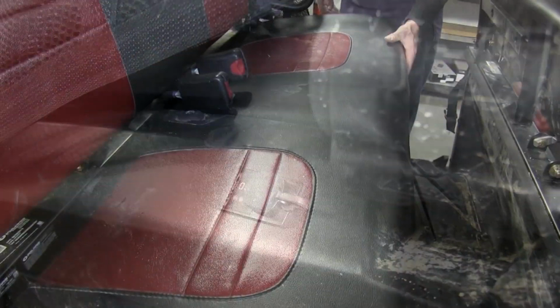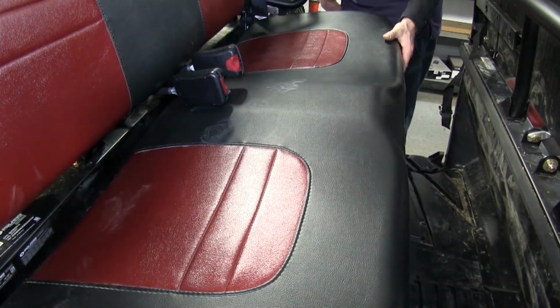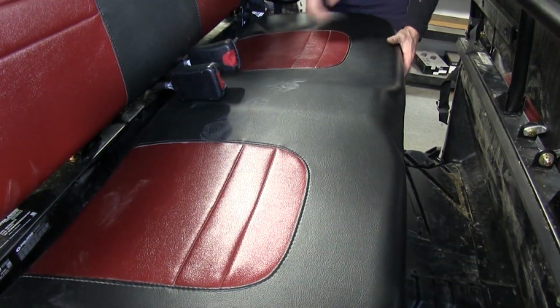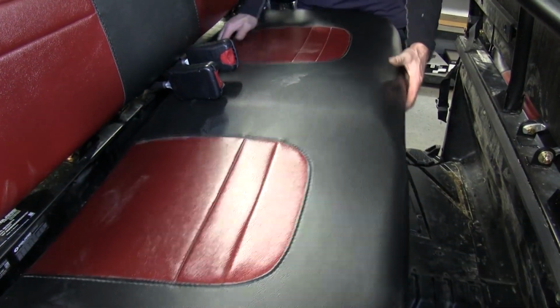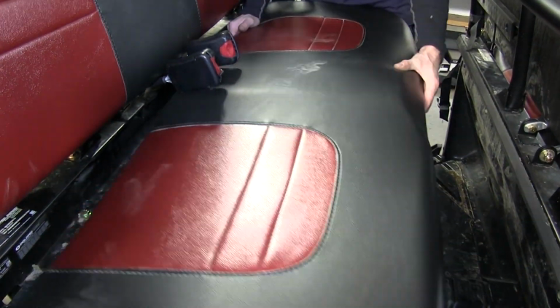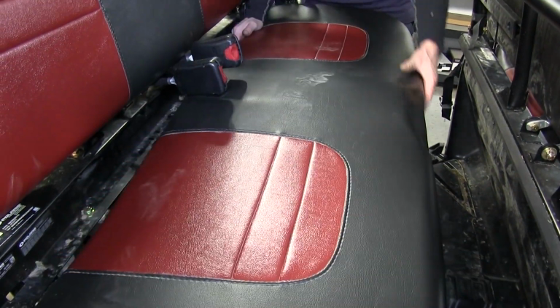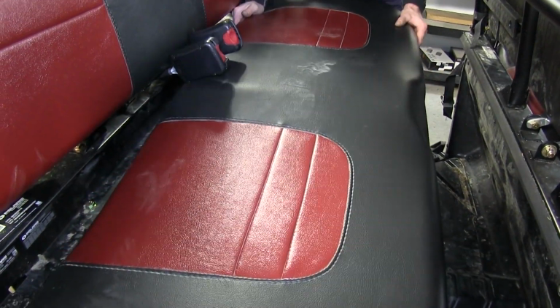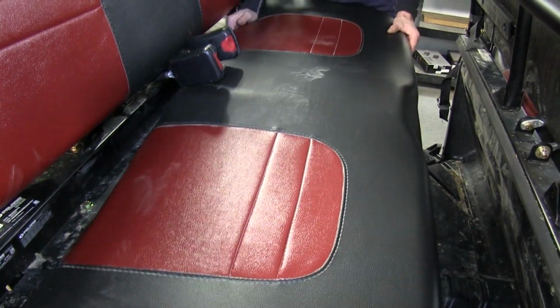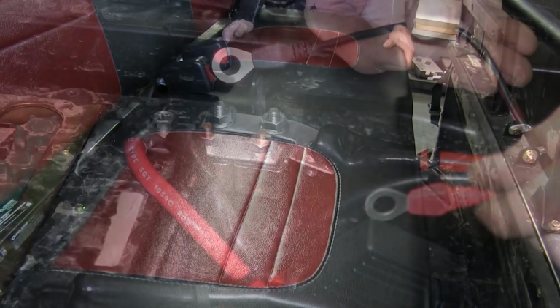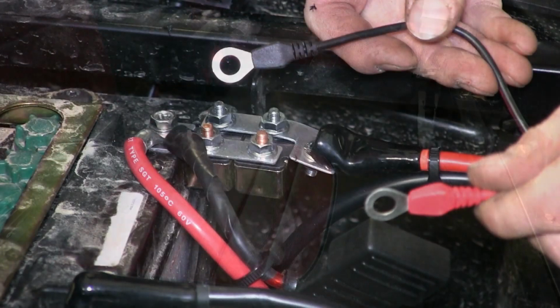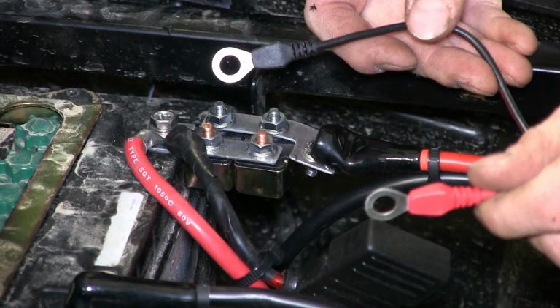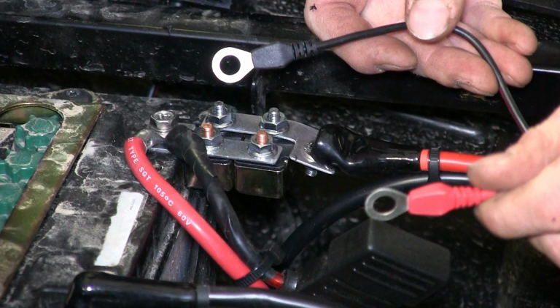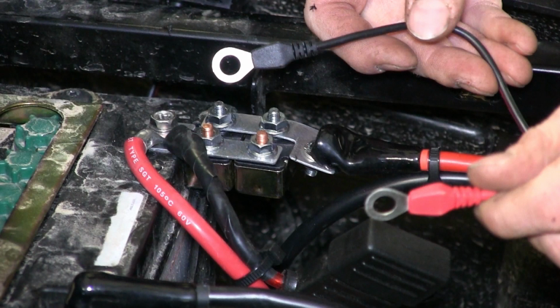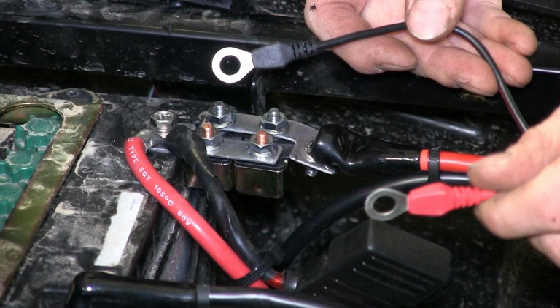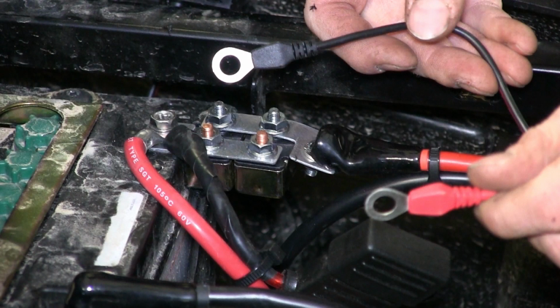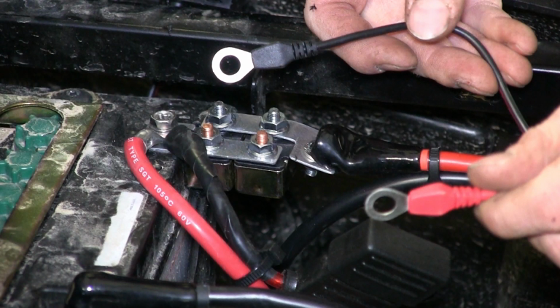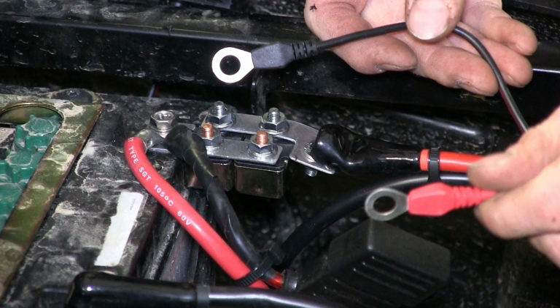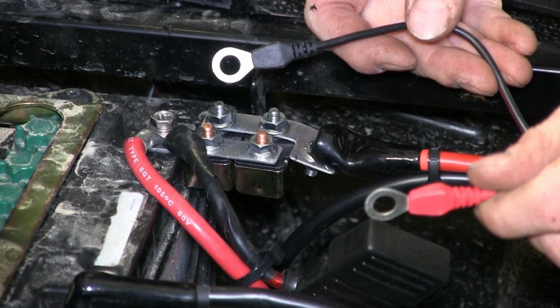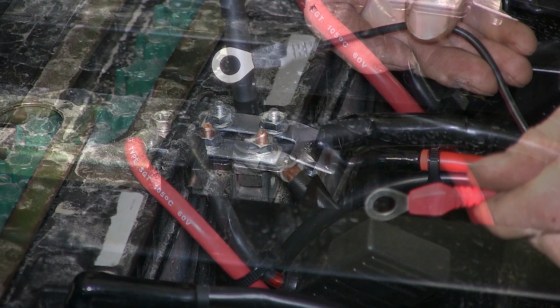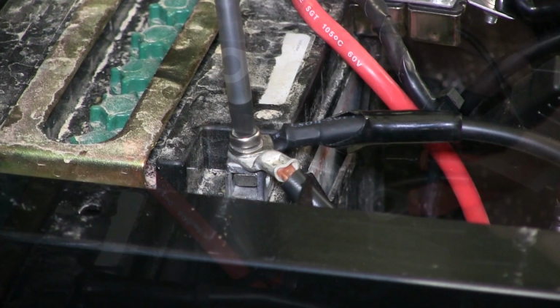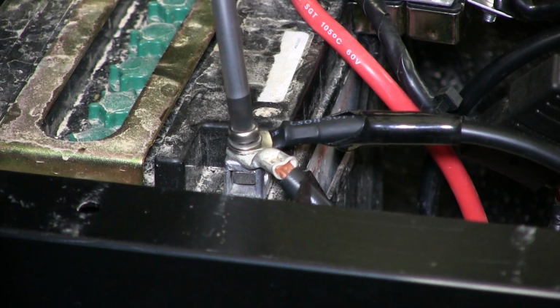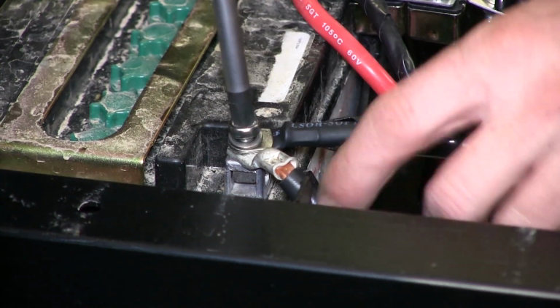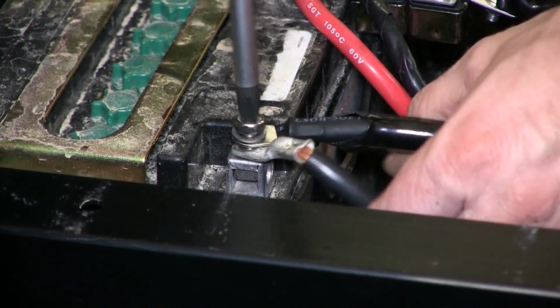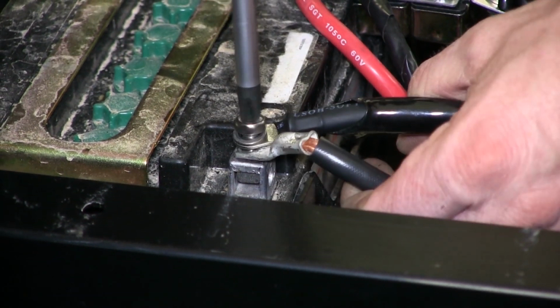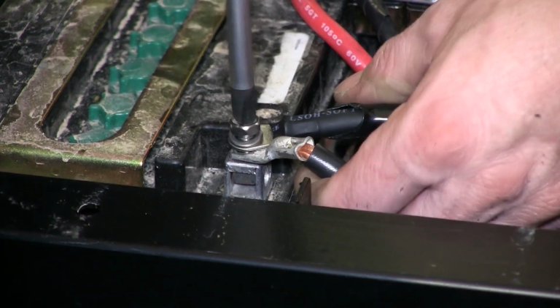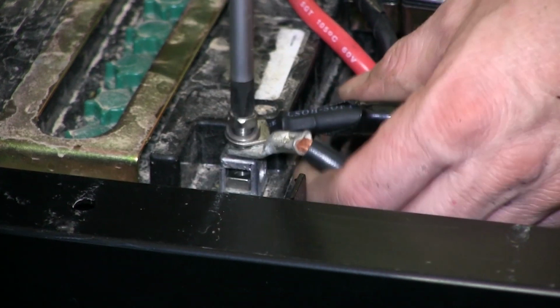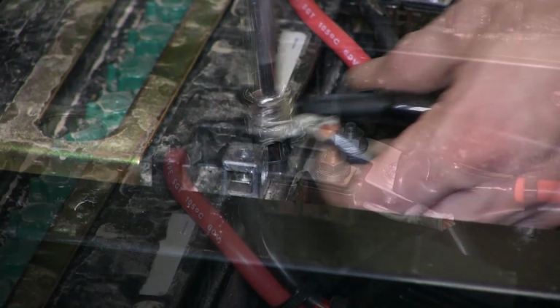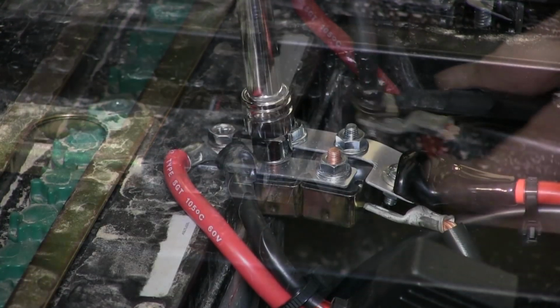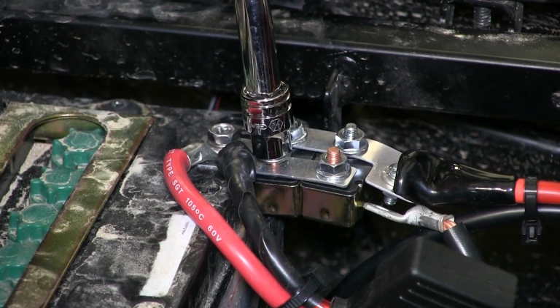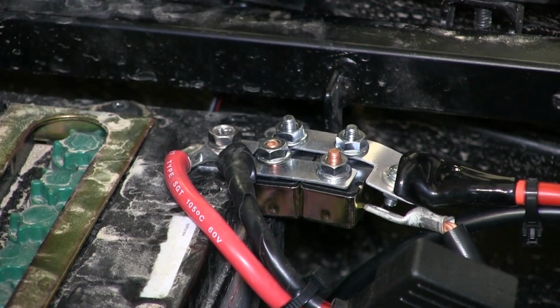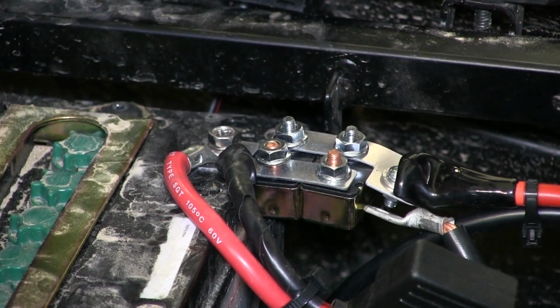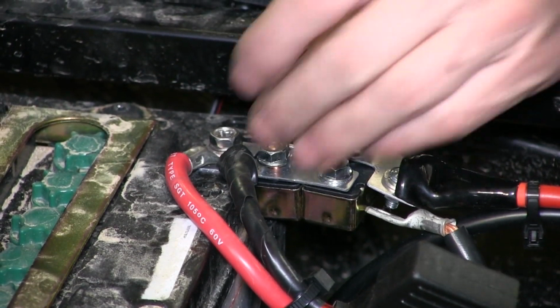Now we'll take the back seat off to get access to the battery. All we need to do is connect two wires to the battery — a positive and a negative. To start, we'll disconnect the negative cable from the battery, then begin working on the positive side.